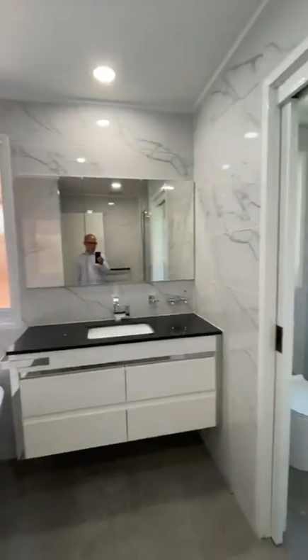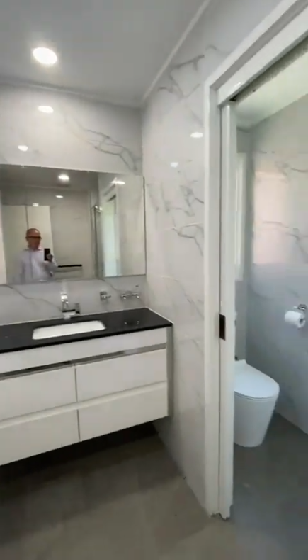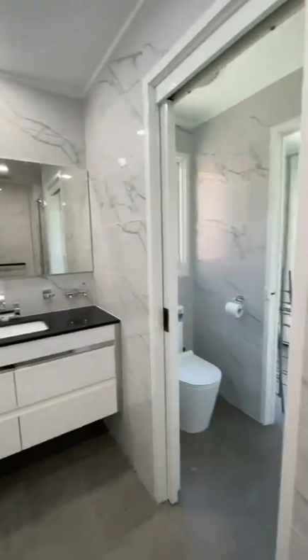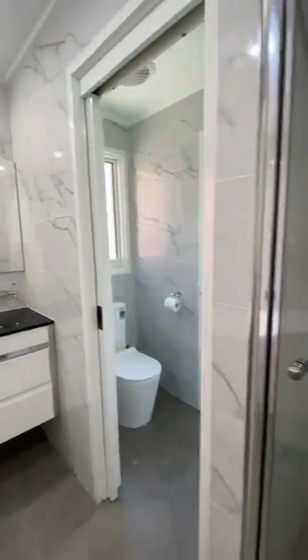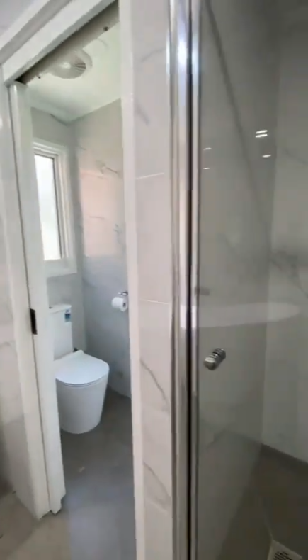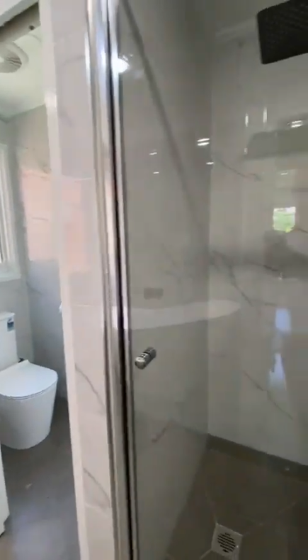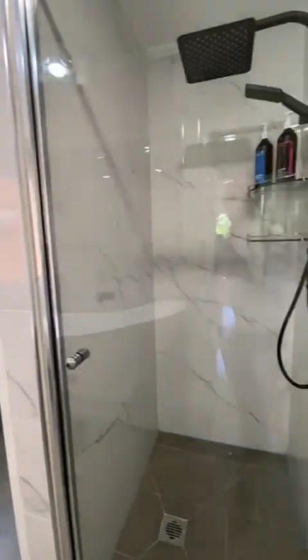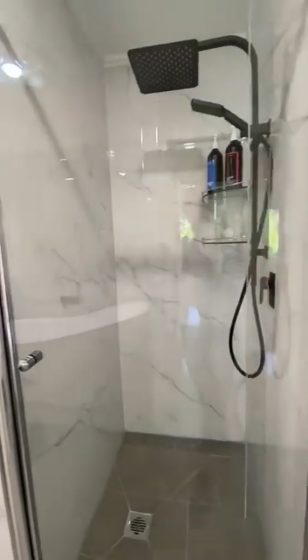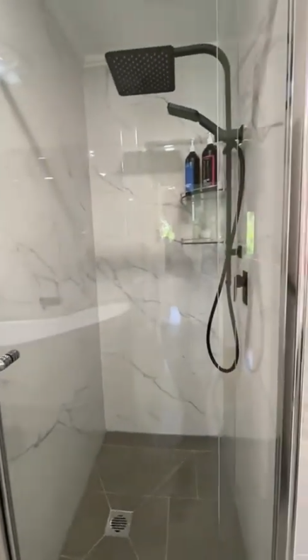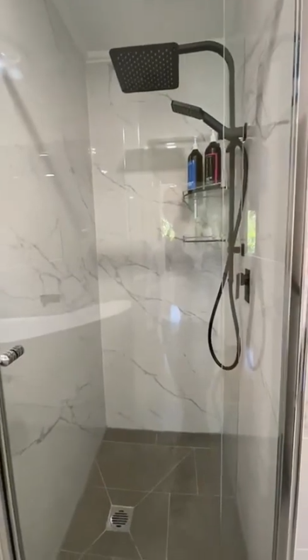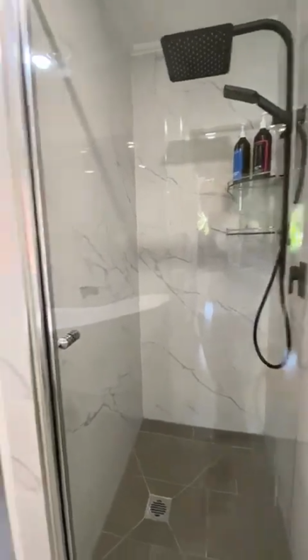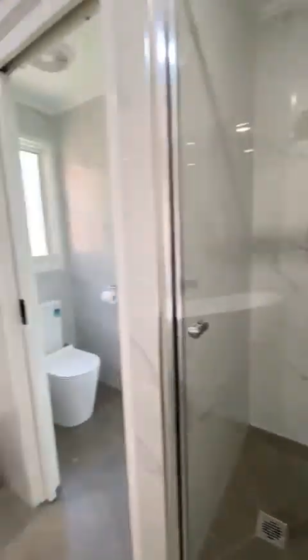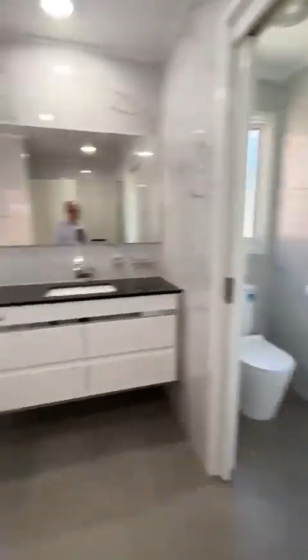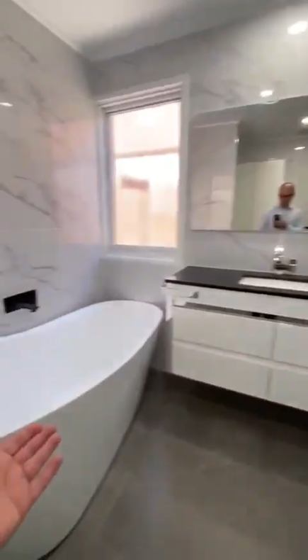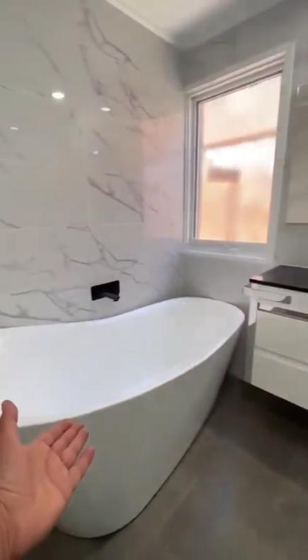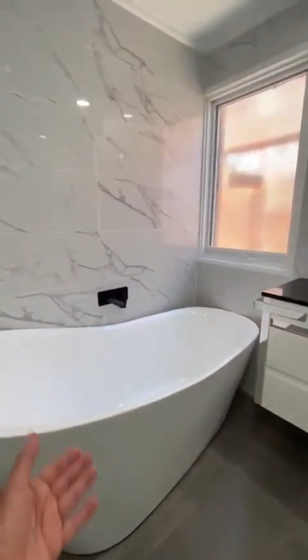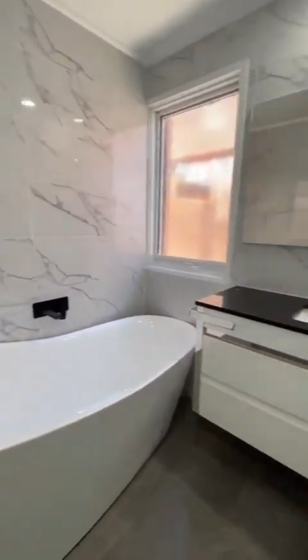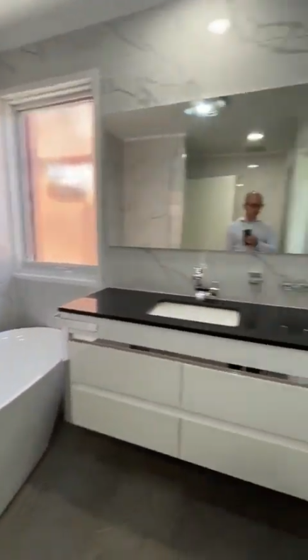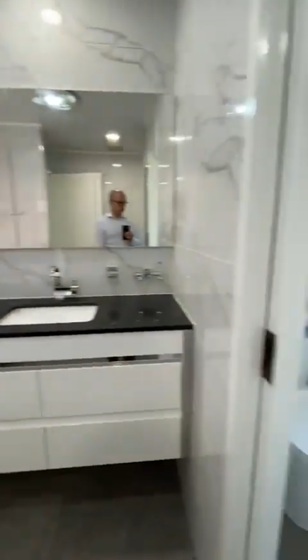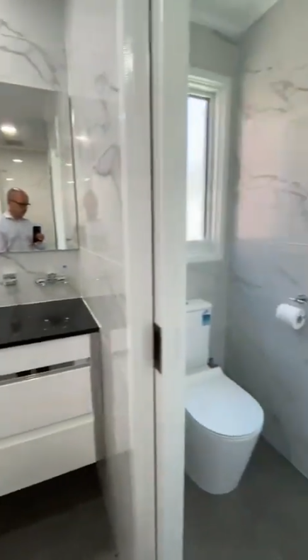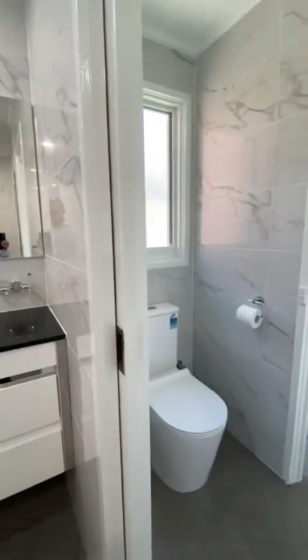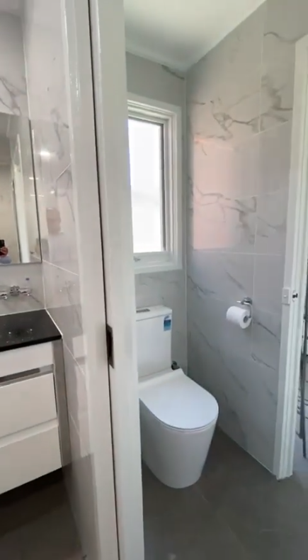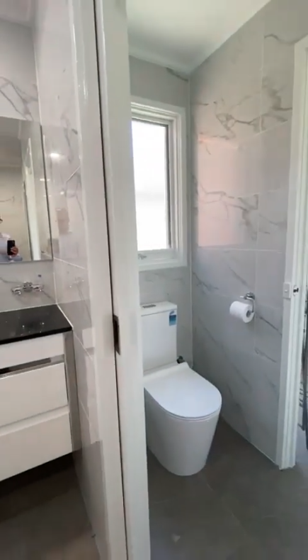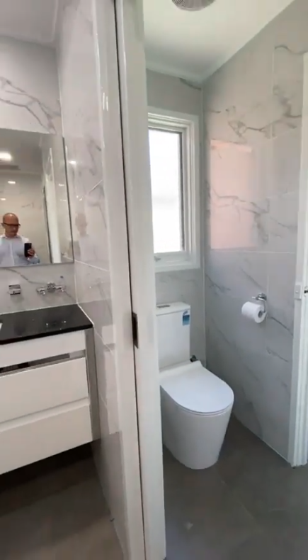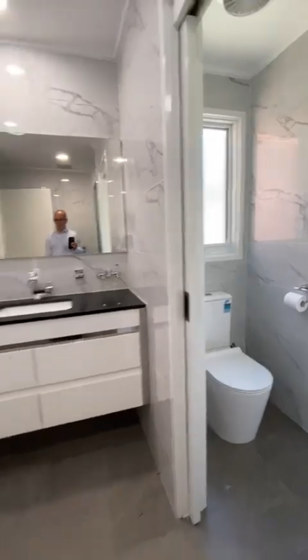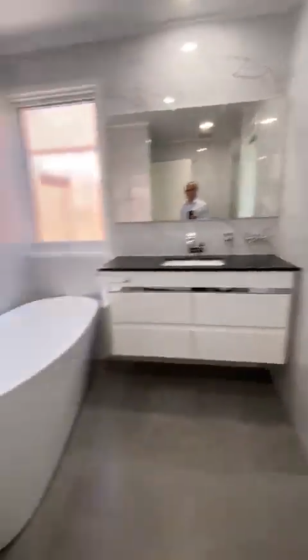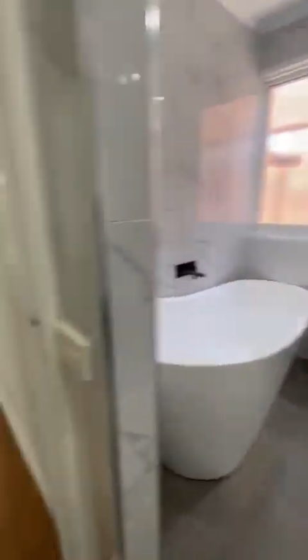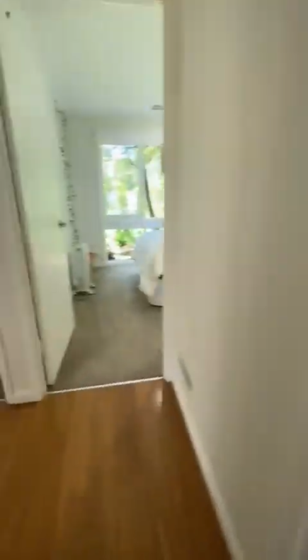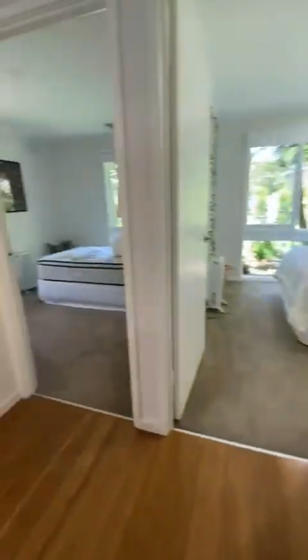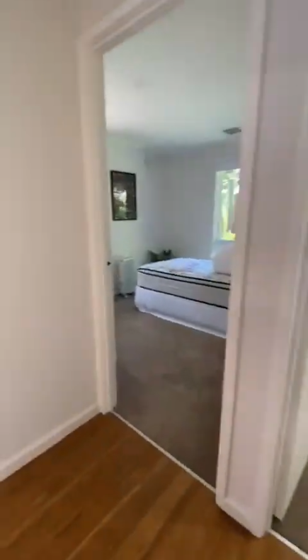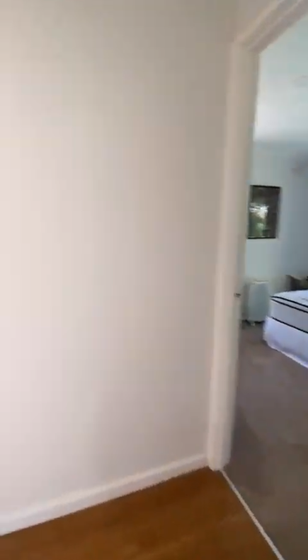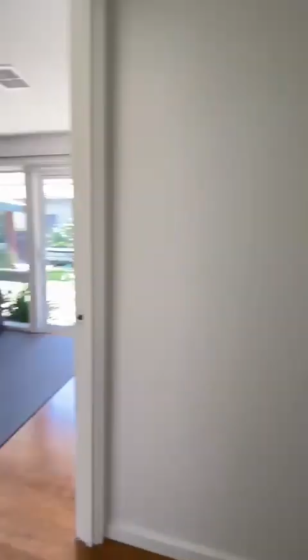Very nice granite bench top on the vanity. There is a separate shower, a bath of course — ideal for little ones — and then that separate two-way toilet.